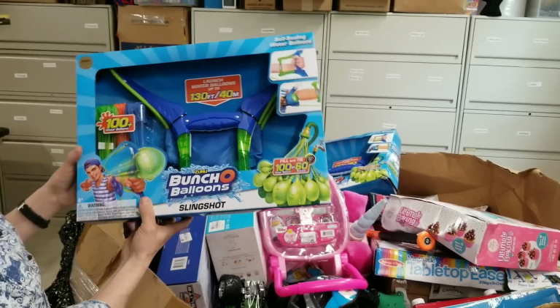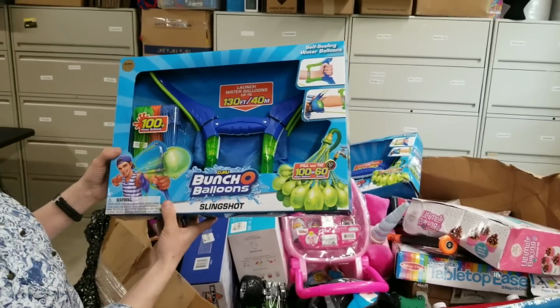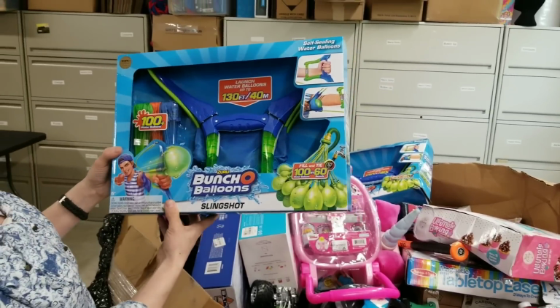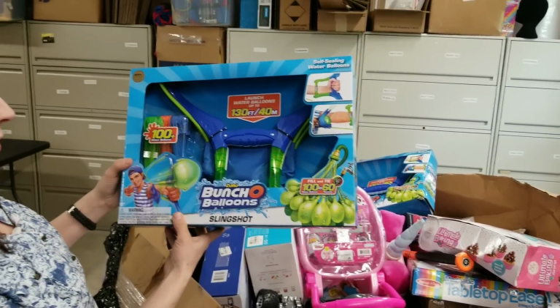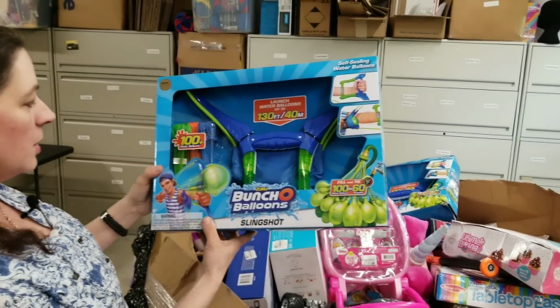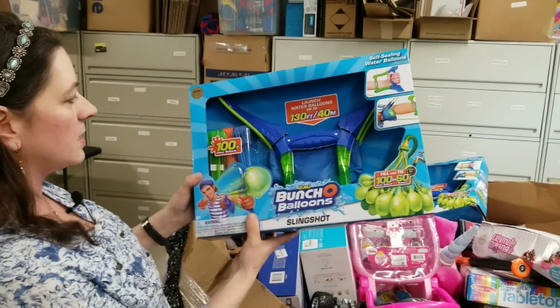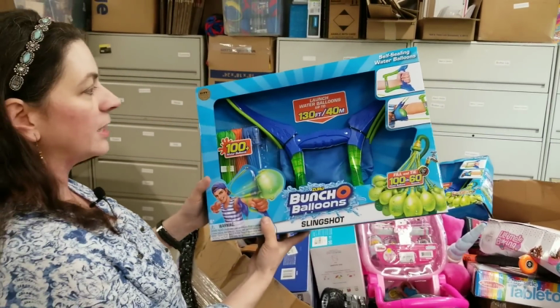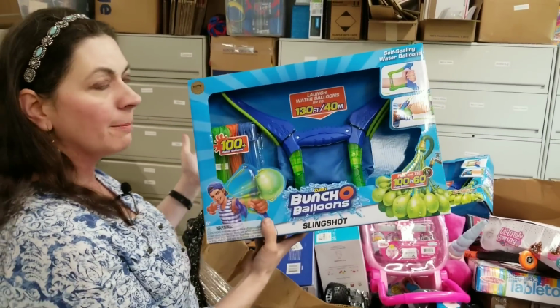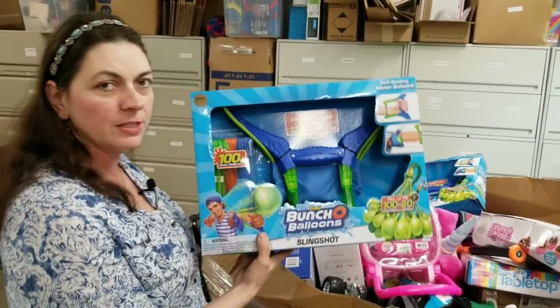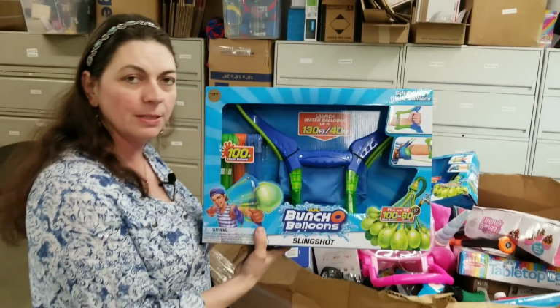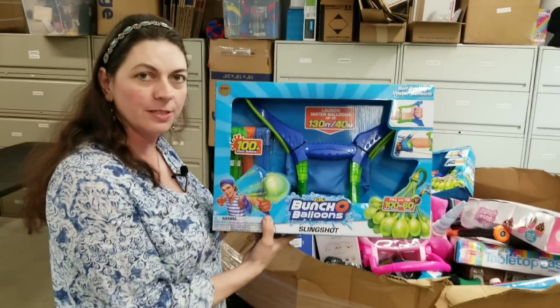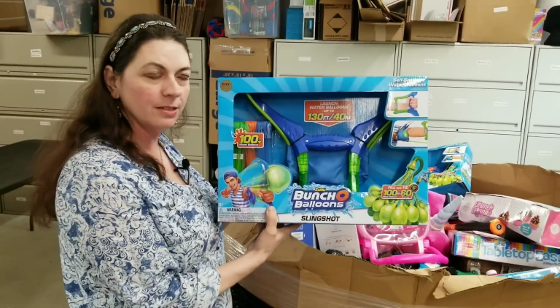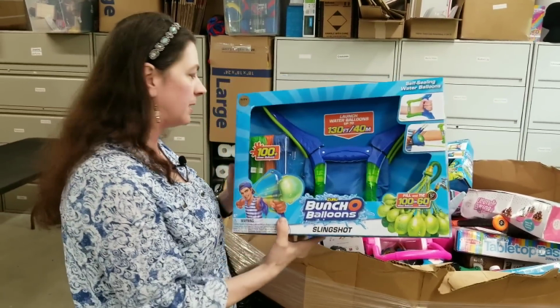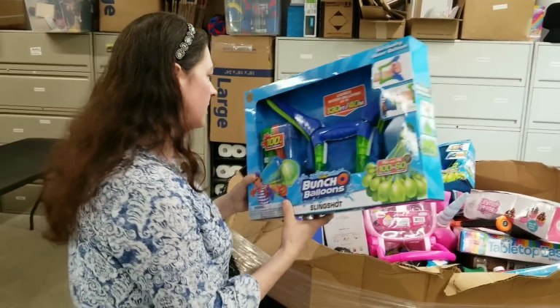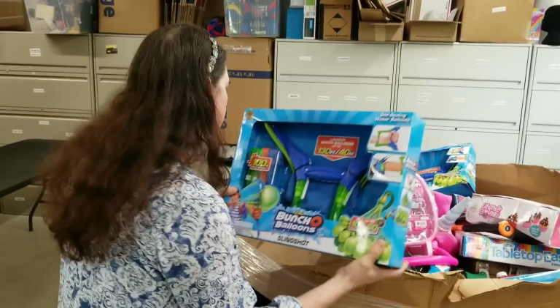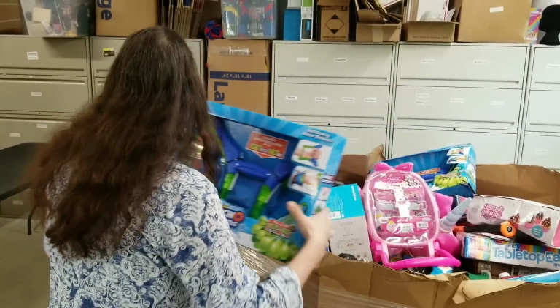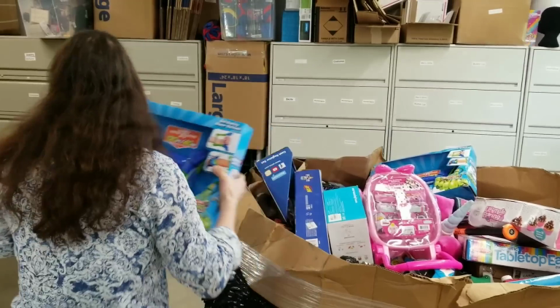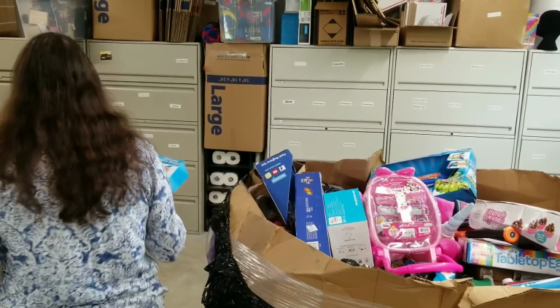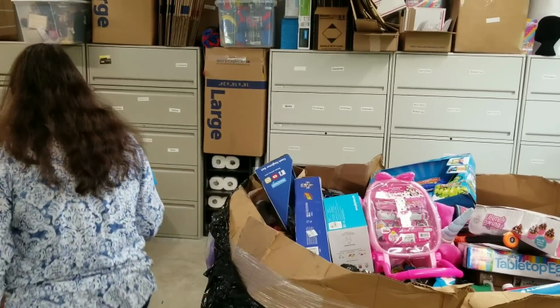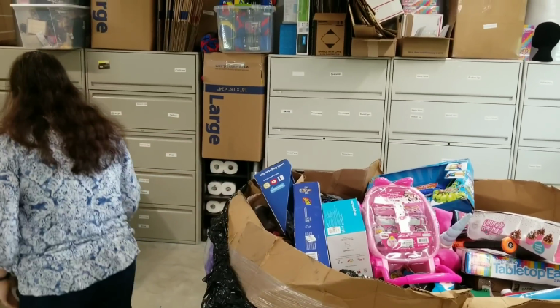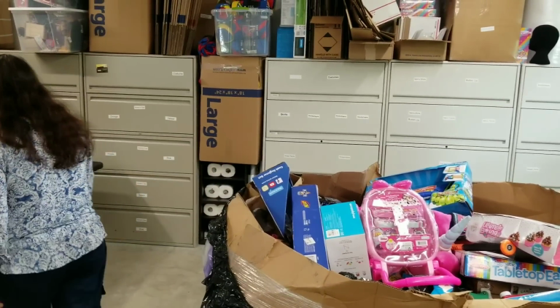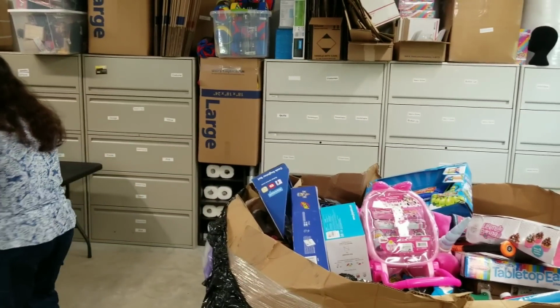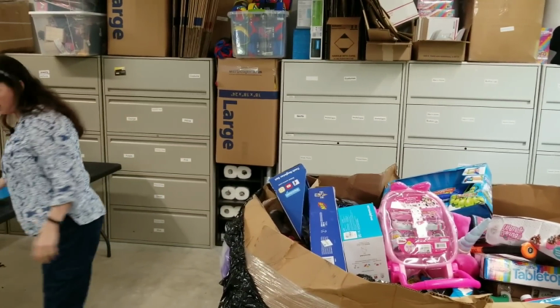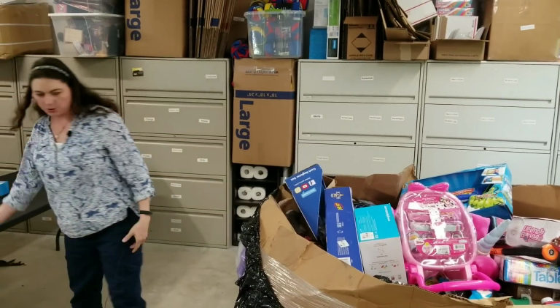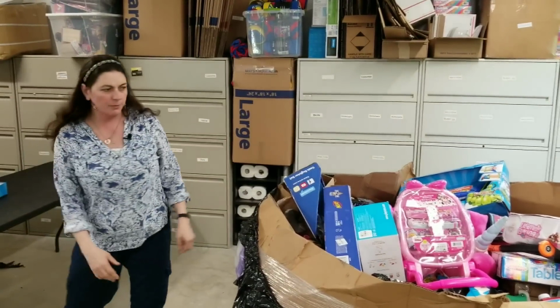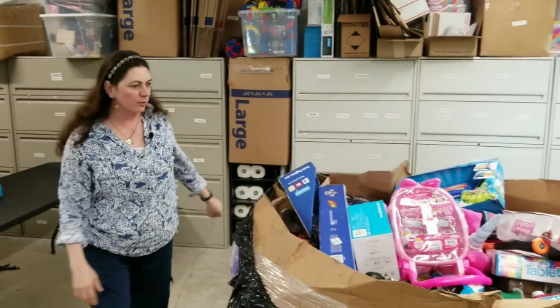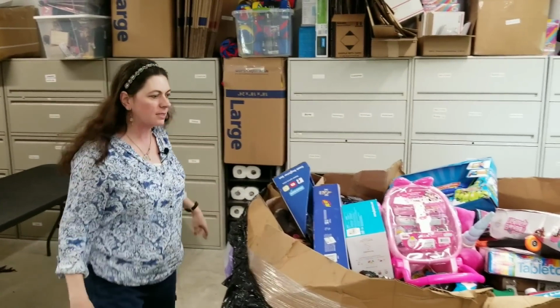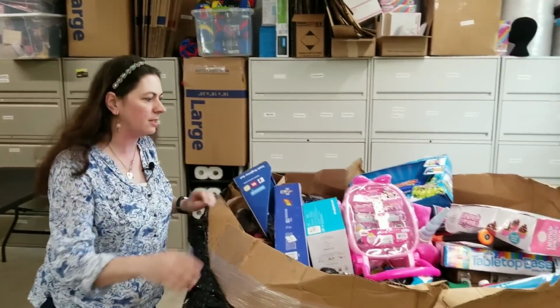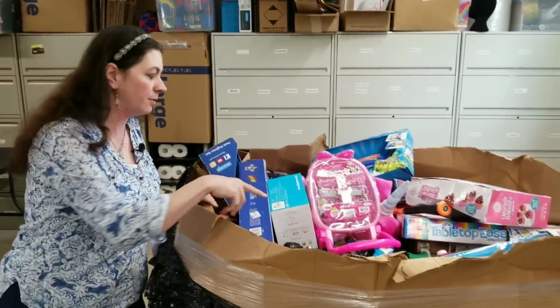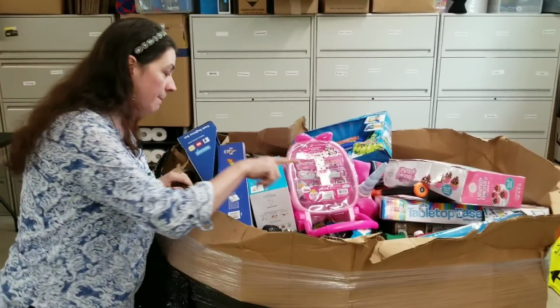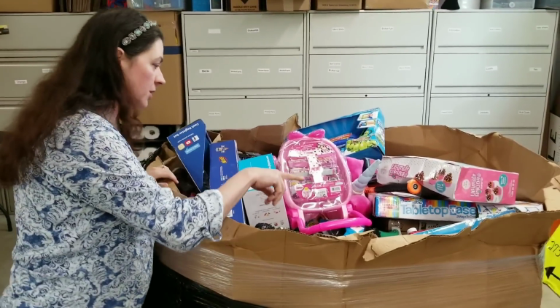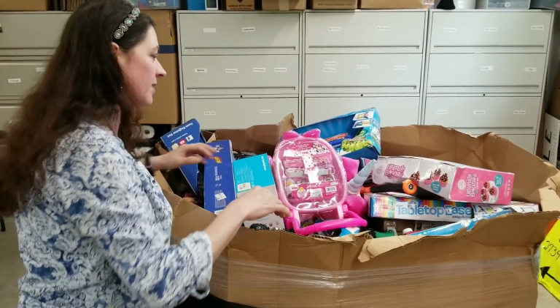This is a Bunch O Balloons Slingshot. Perfect time of the year to sell this because it is springtime and water items are going to be great. It looks like we've got a bunch of those in there.